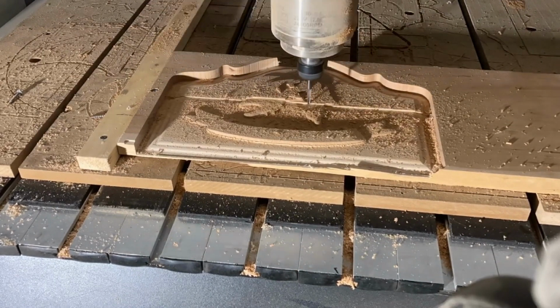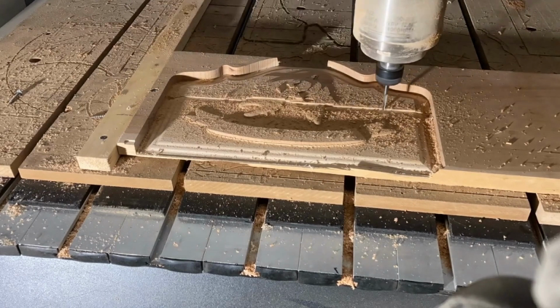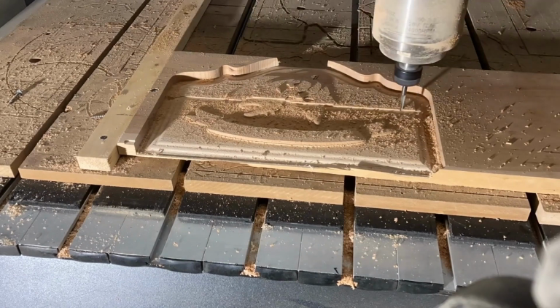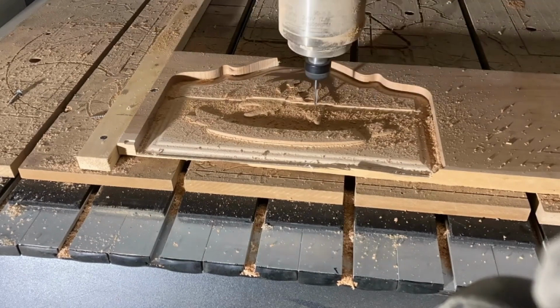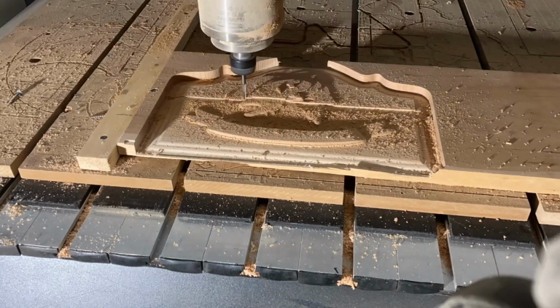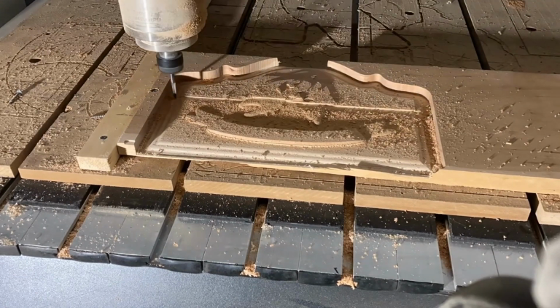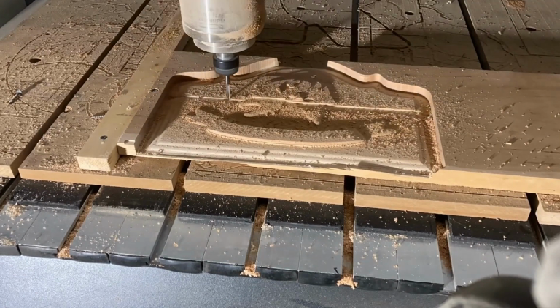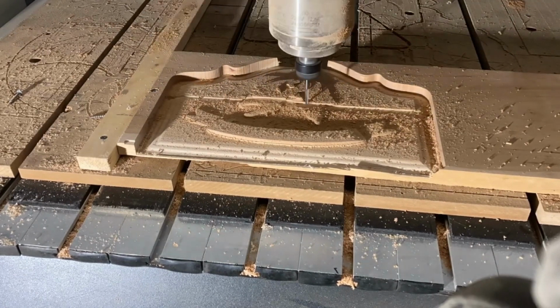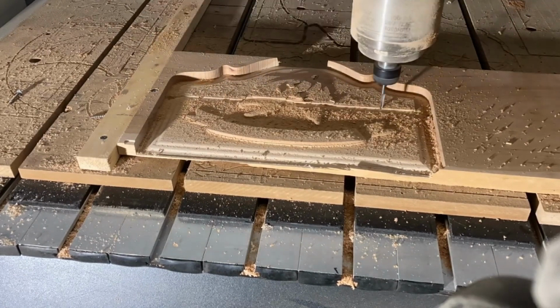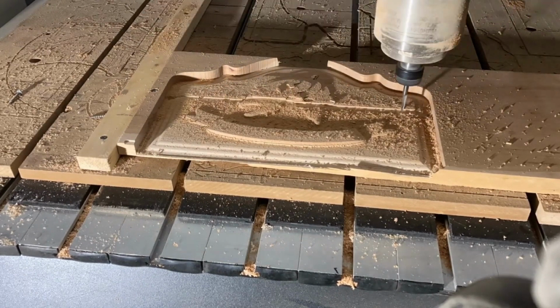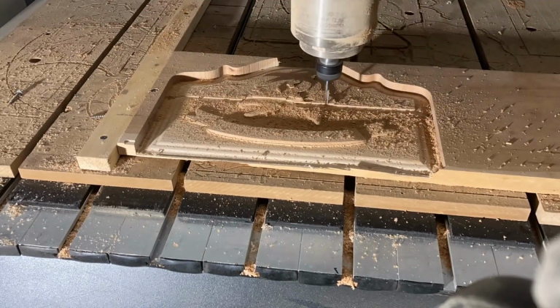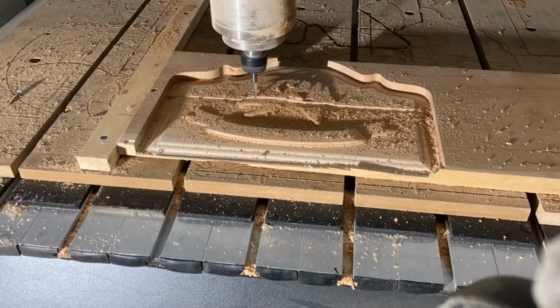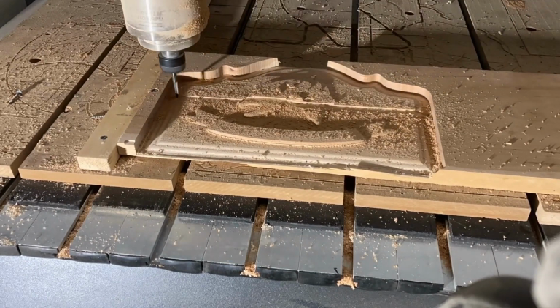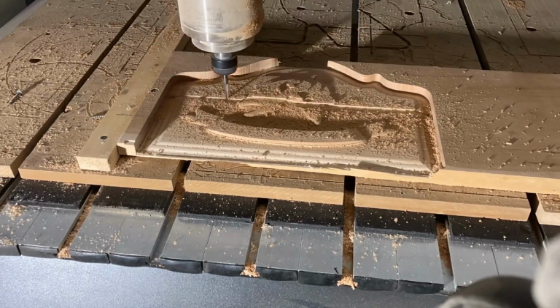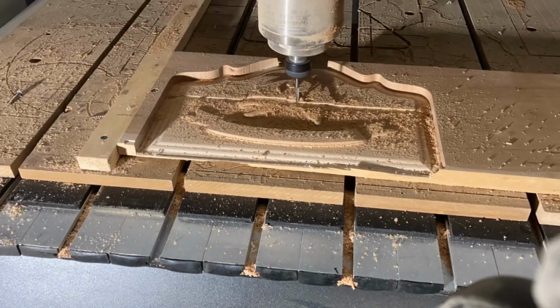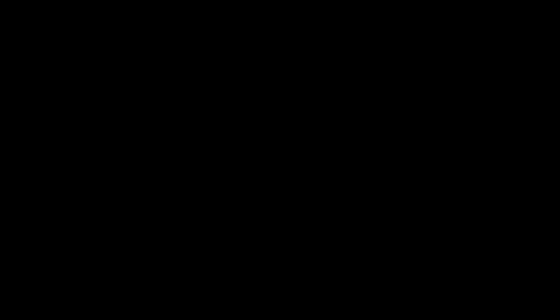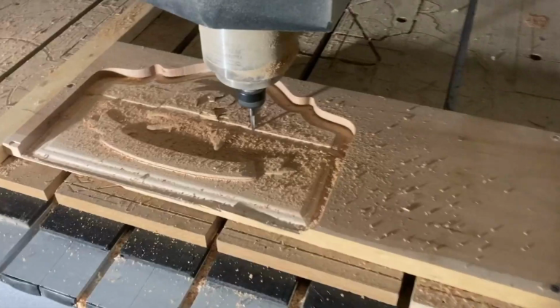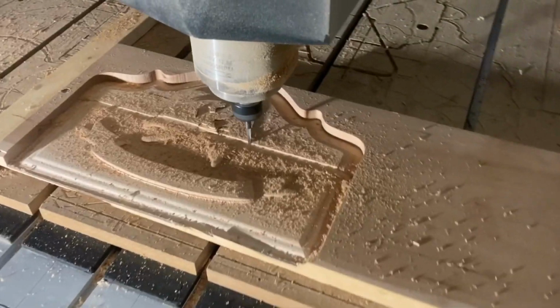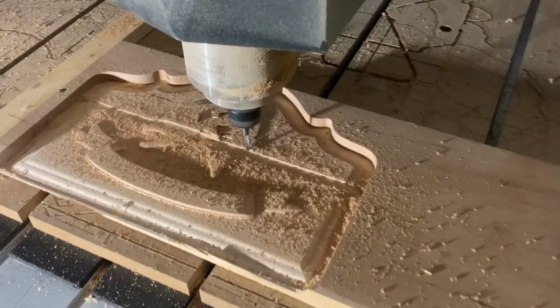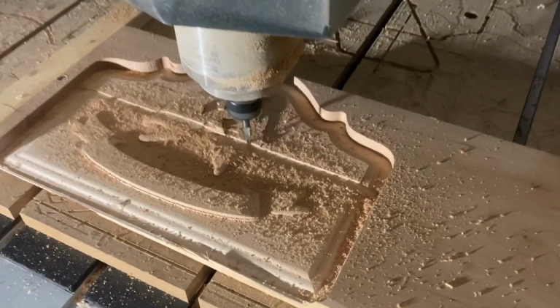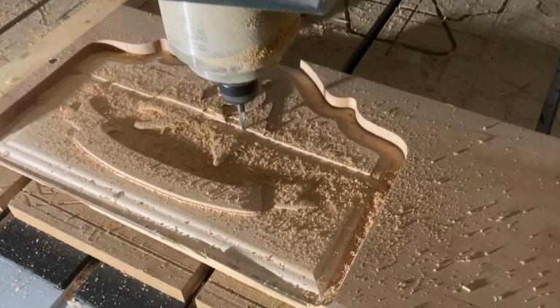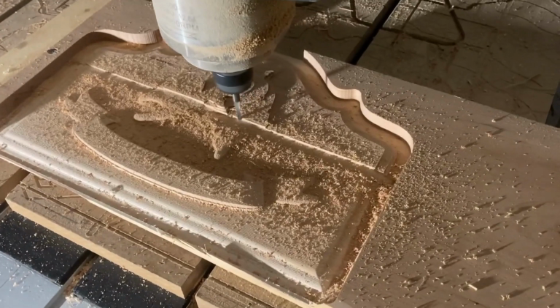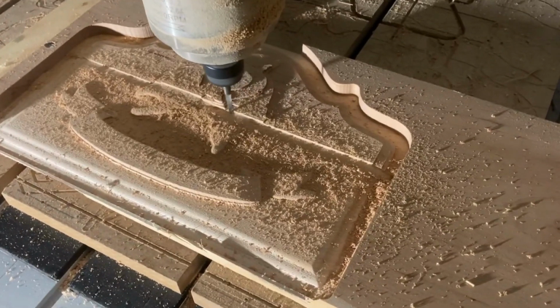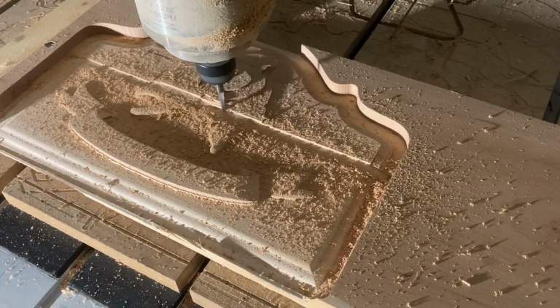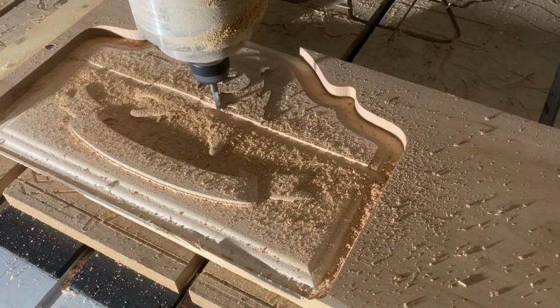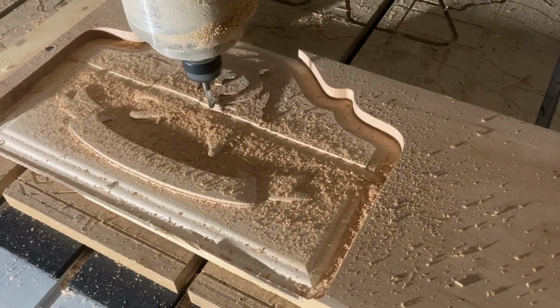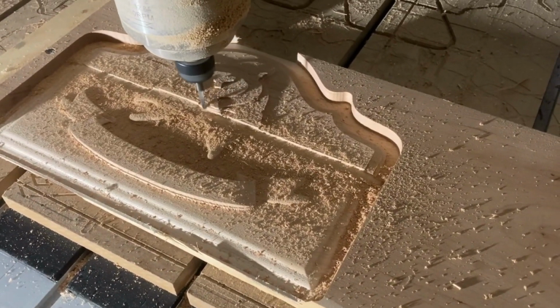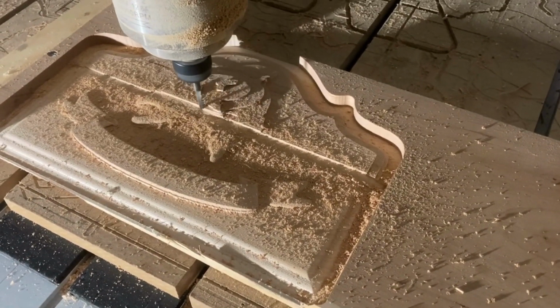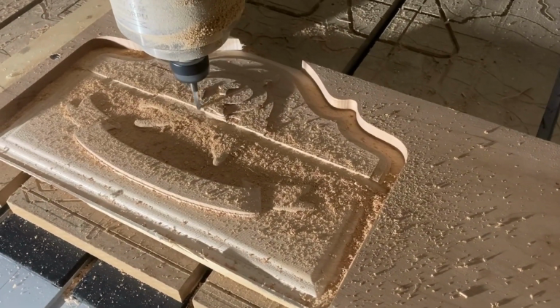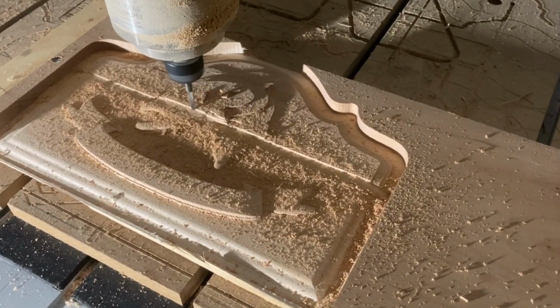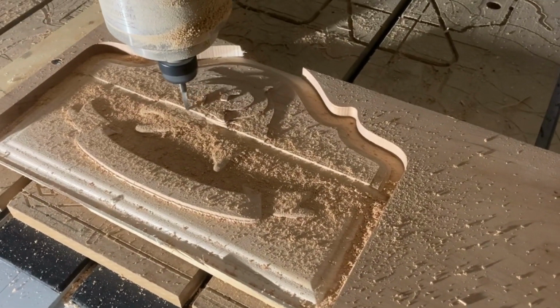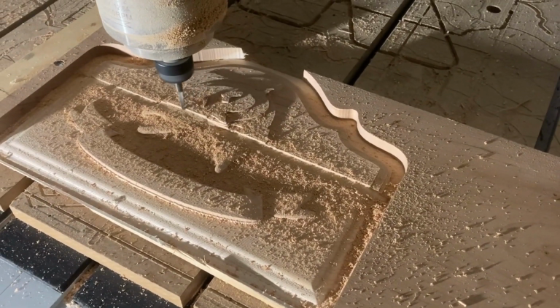Nowadays we have even more options, with end mills available in five, six, seven, or even eight flute designs.